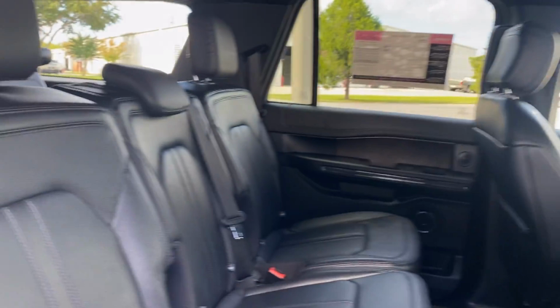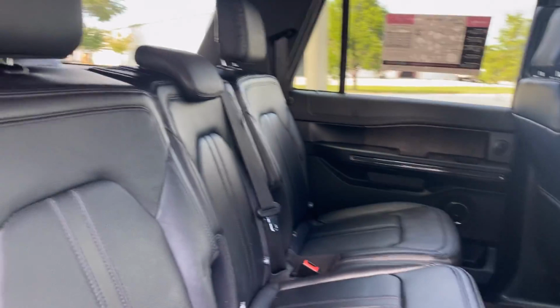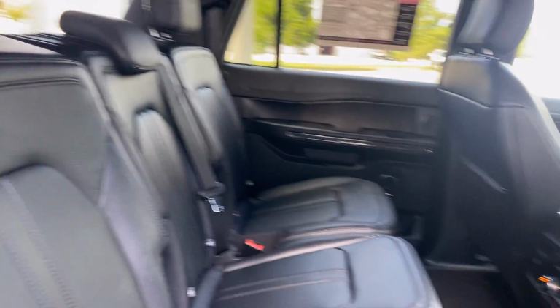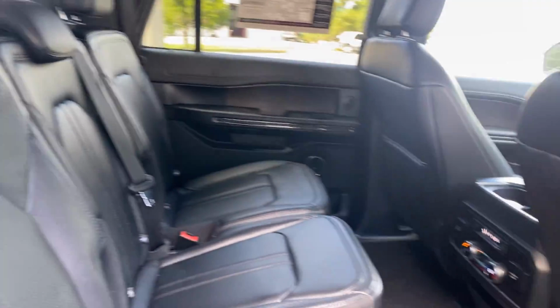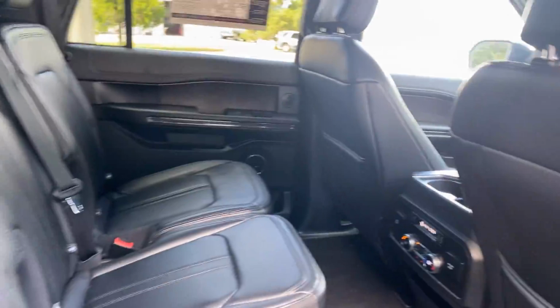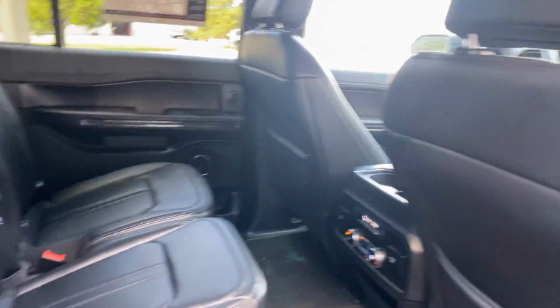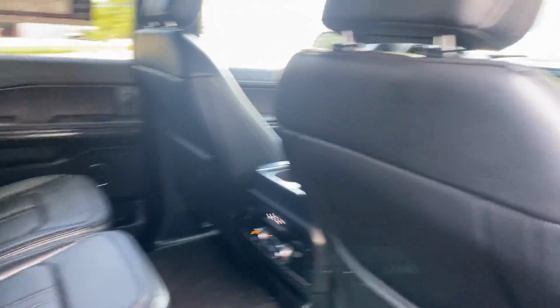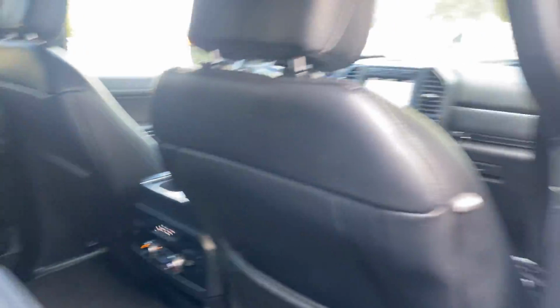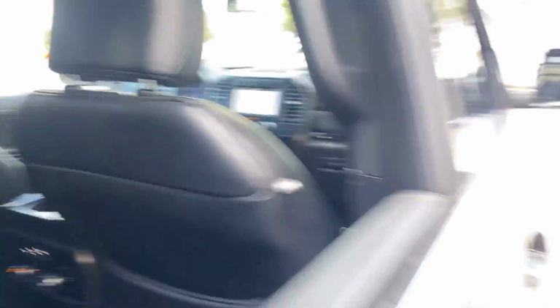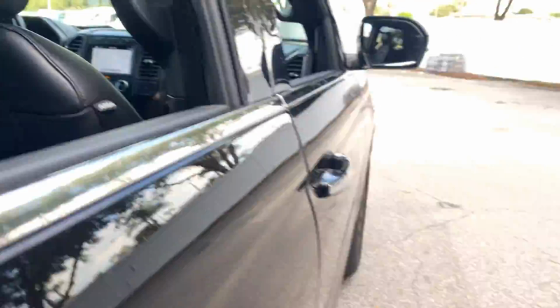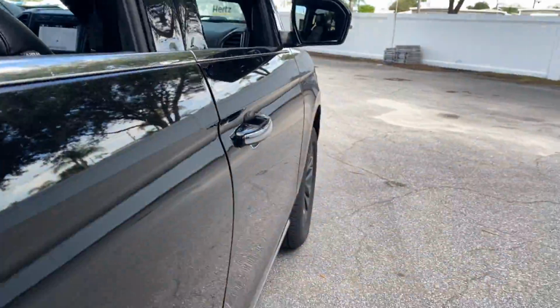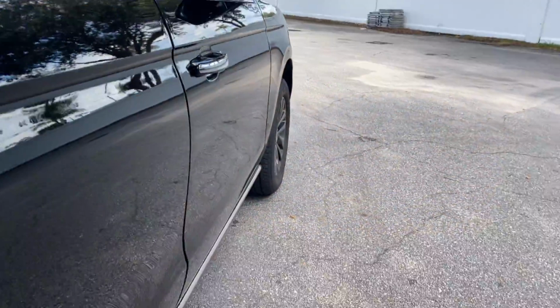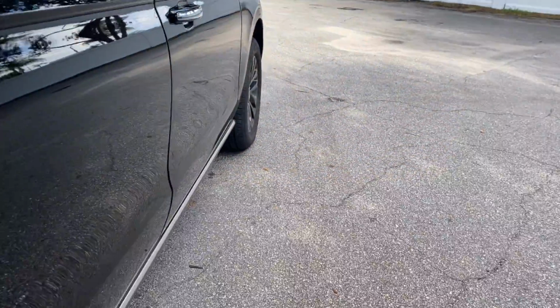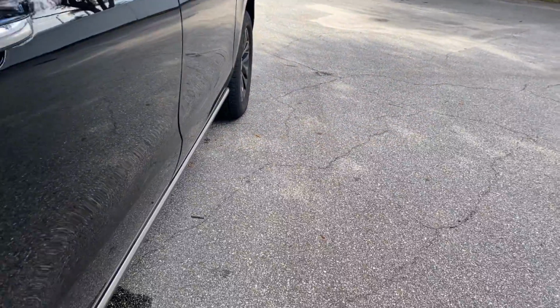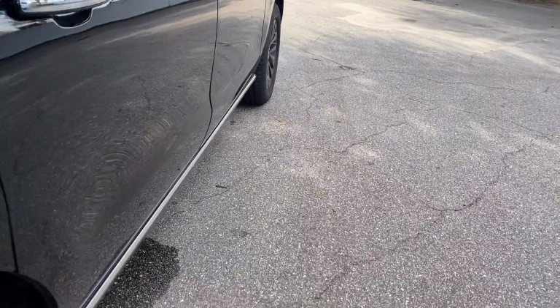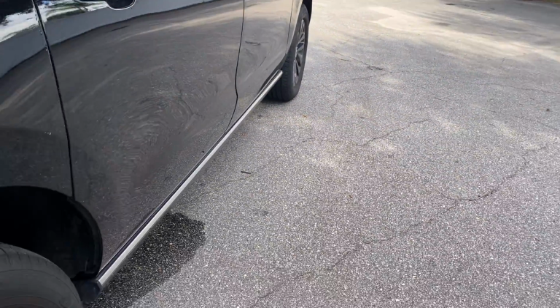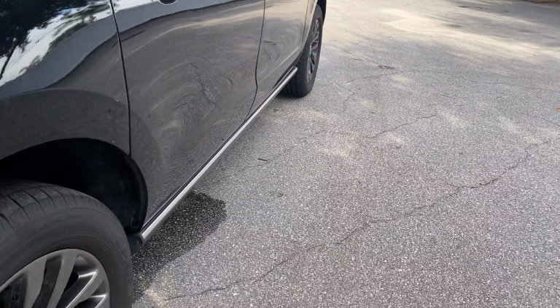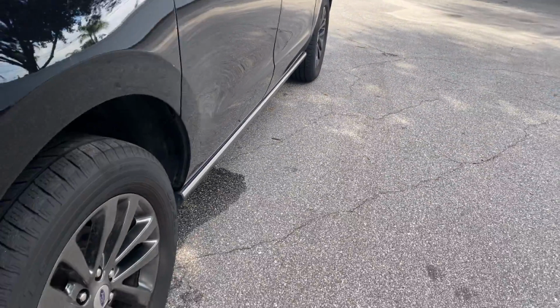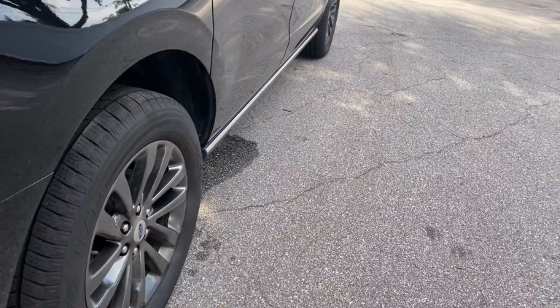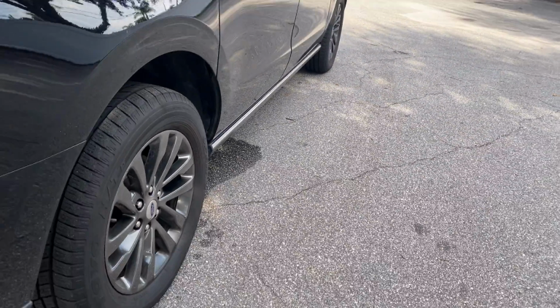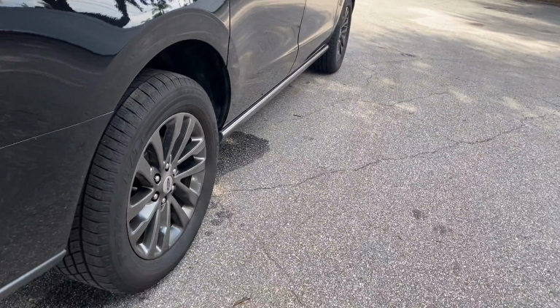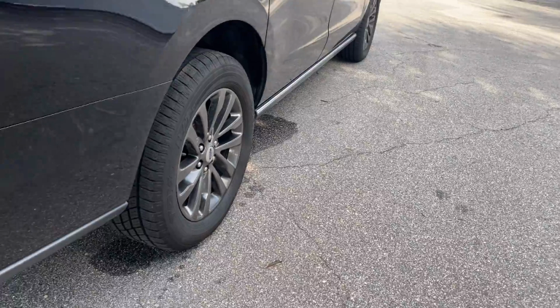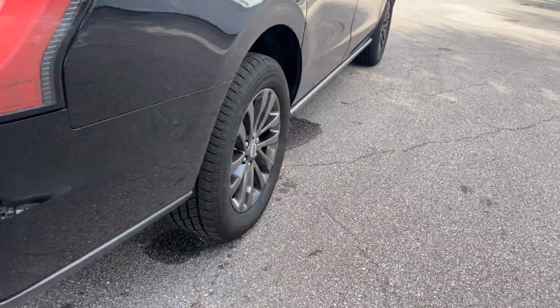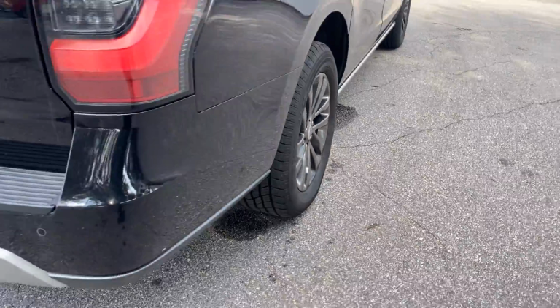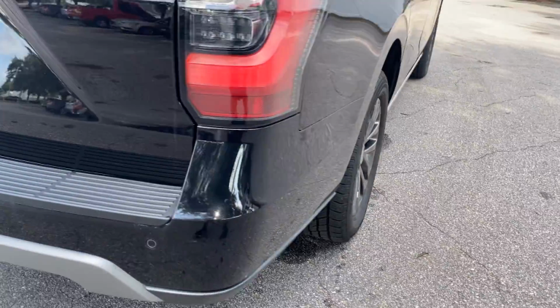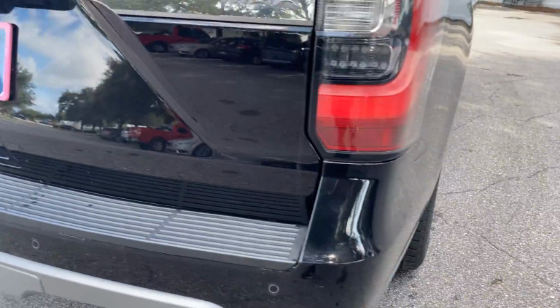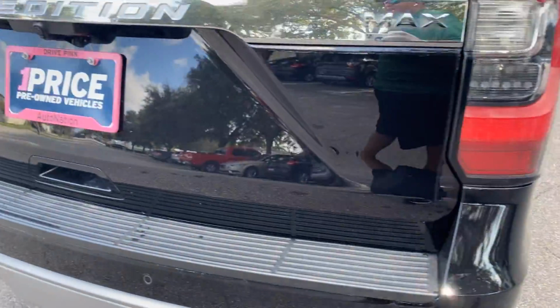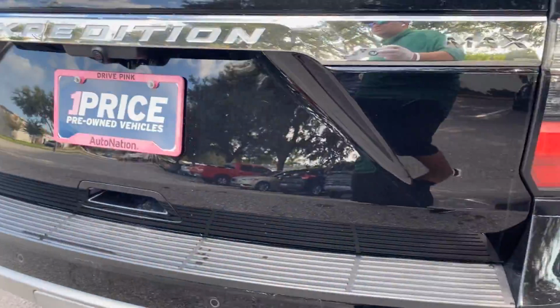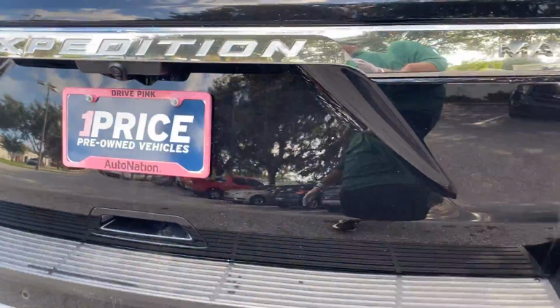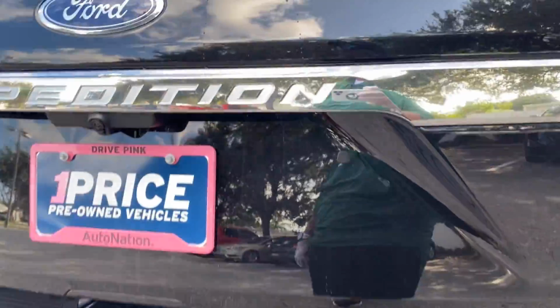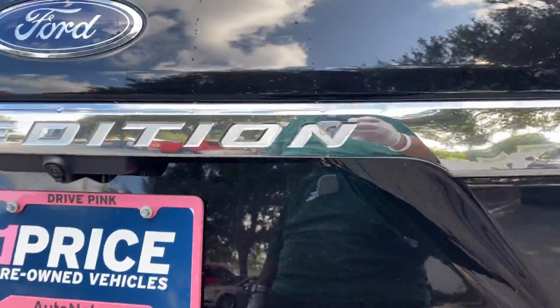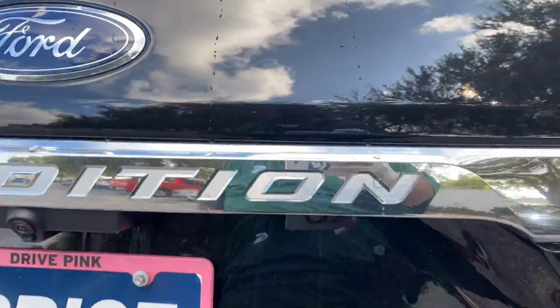There's a look at the second row seats. Power deployable running boards. Aluminum wheels. Backup sensors. Backup camera.